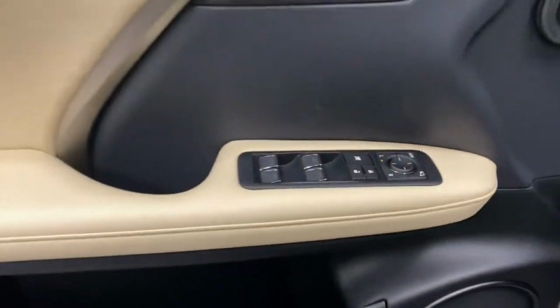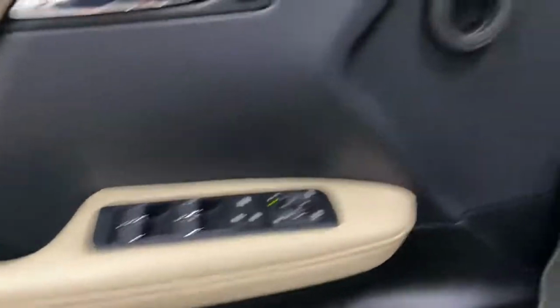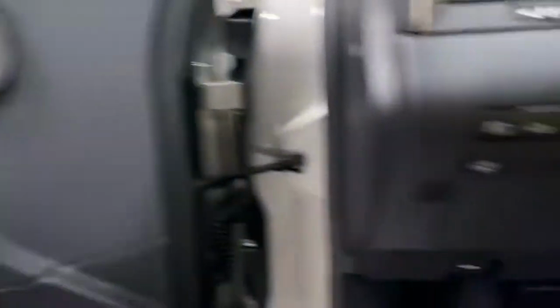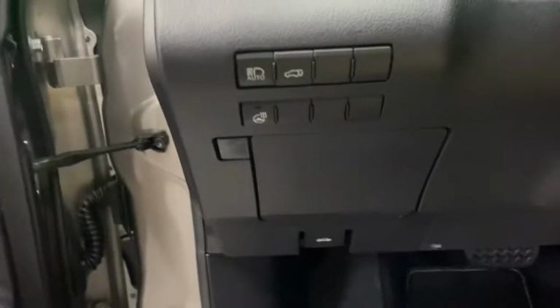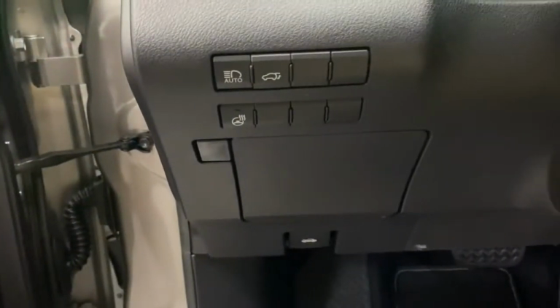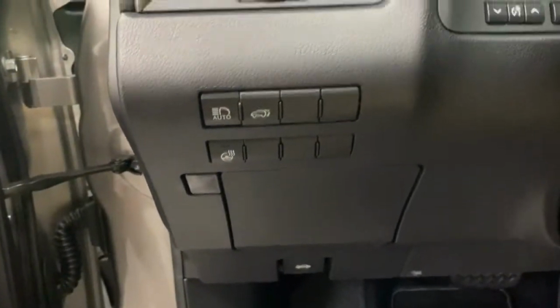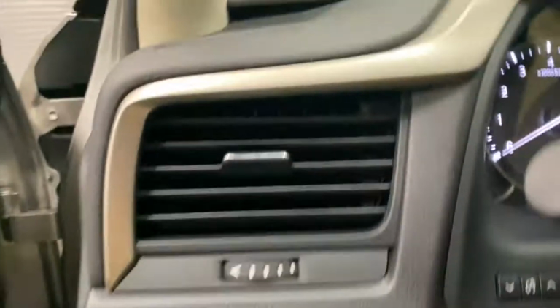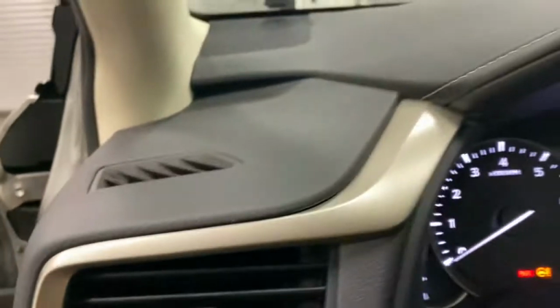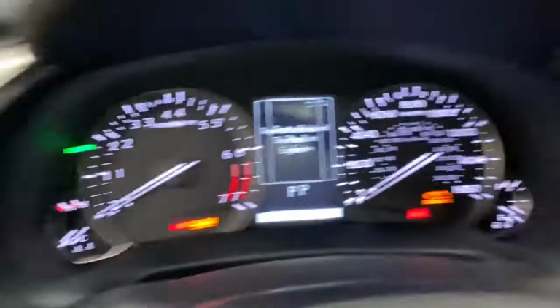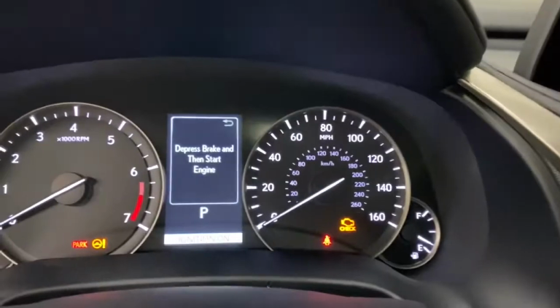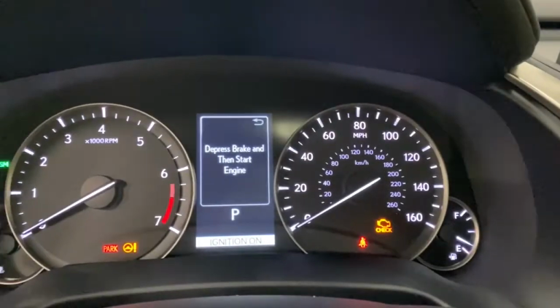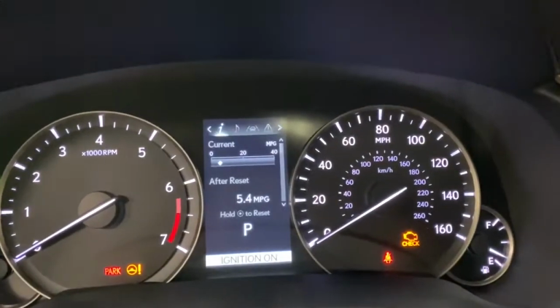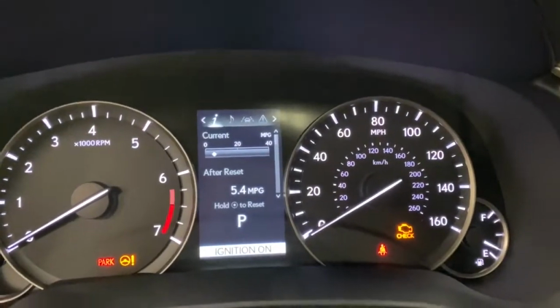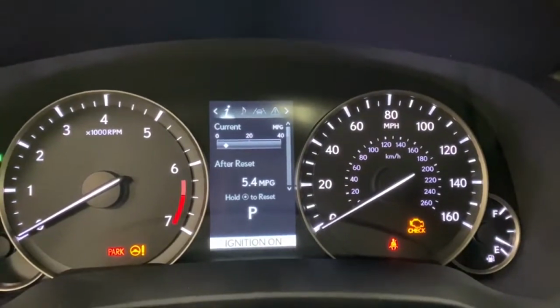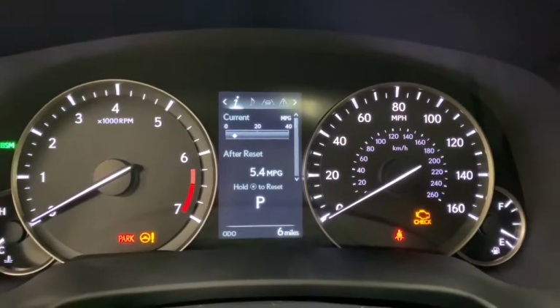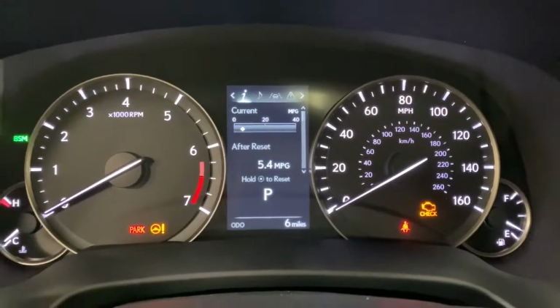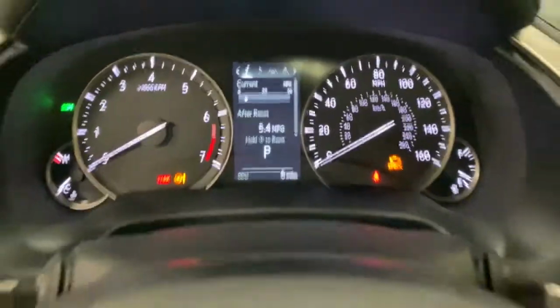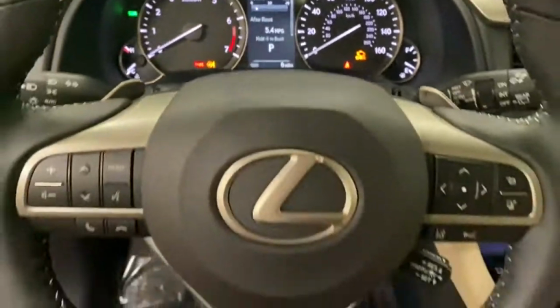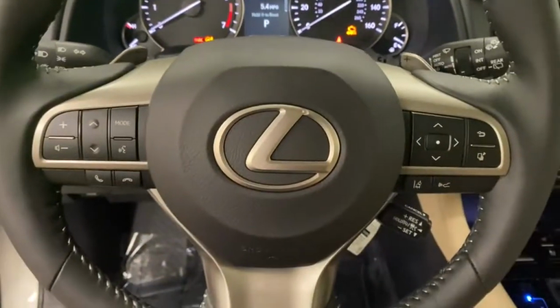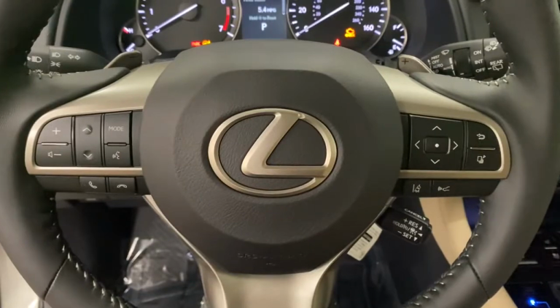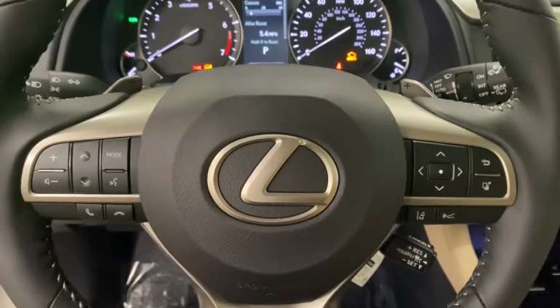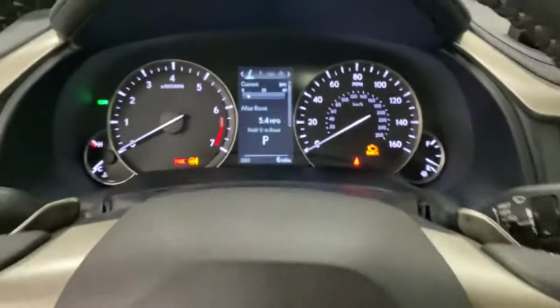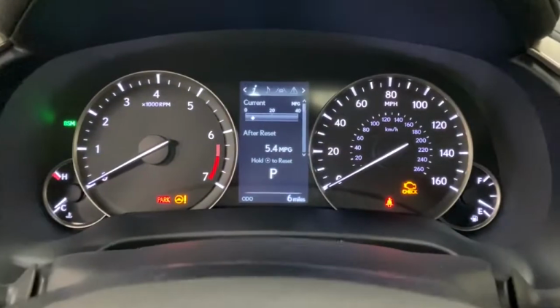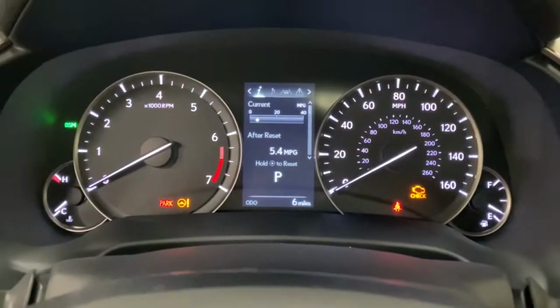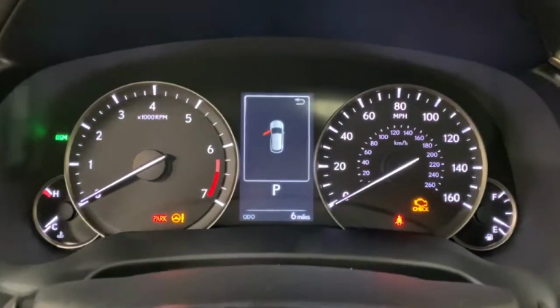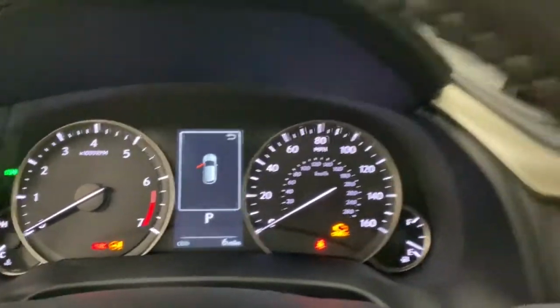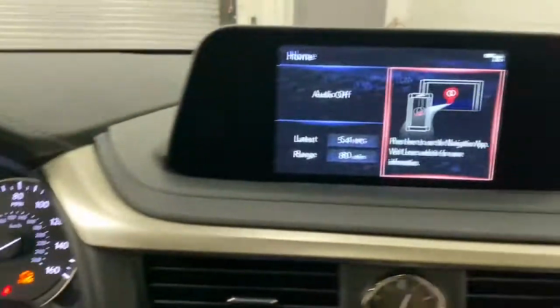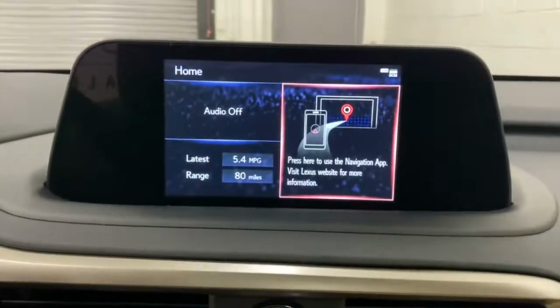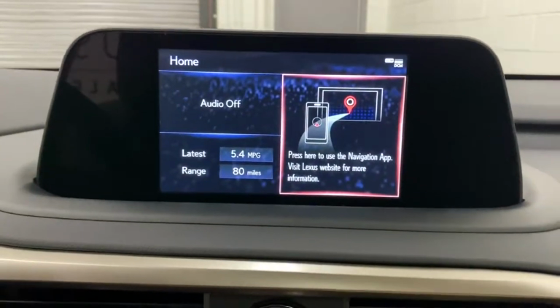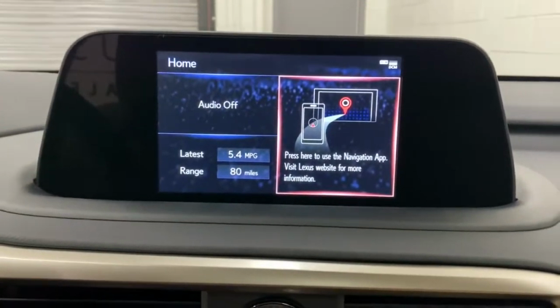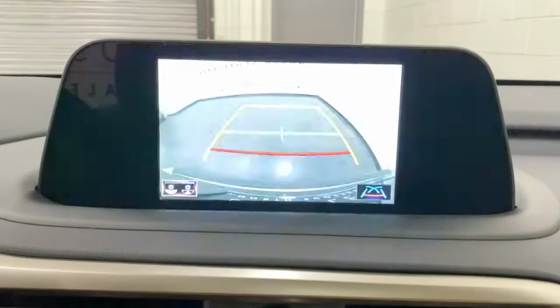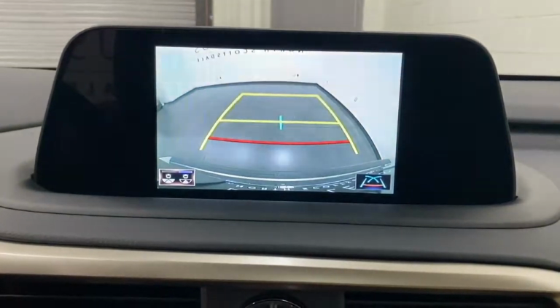The following are some of this vehicle's highlighted options: power liftgate, aluminum wheels, electronic stability control, trip computer, bucket seats, power windows, four-wheel disc brakes, power steering.